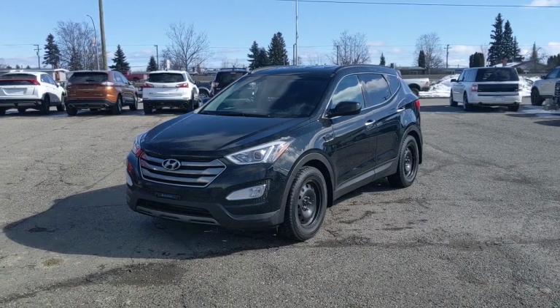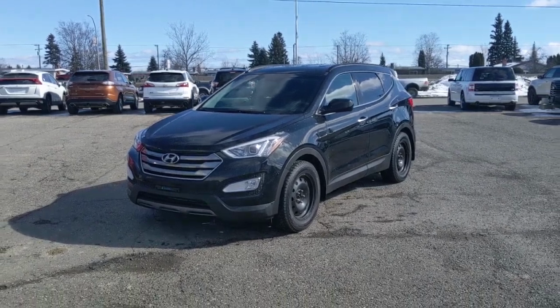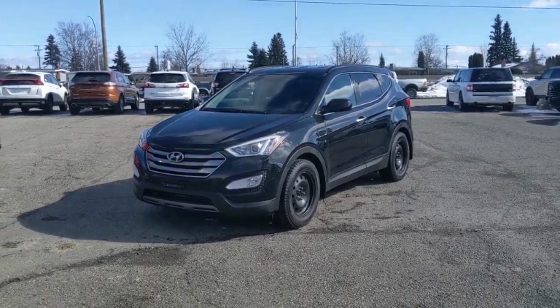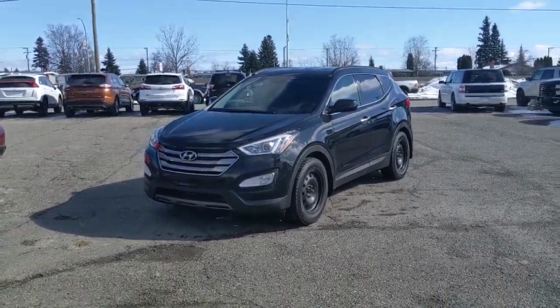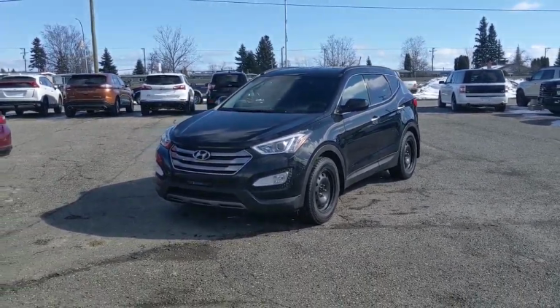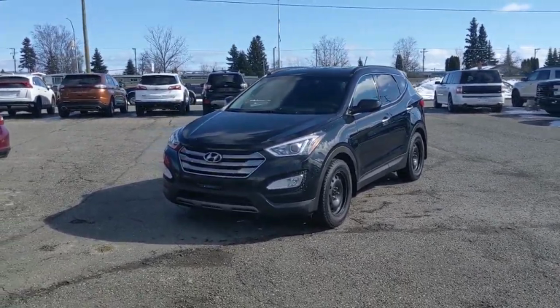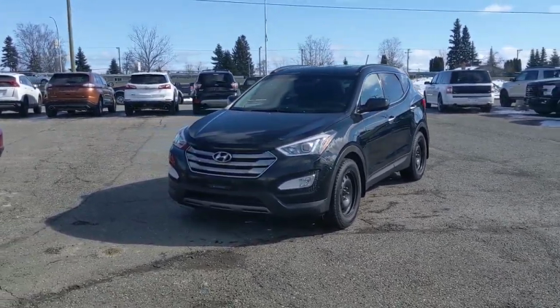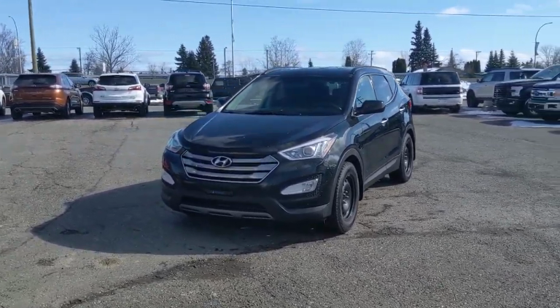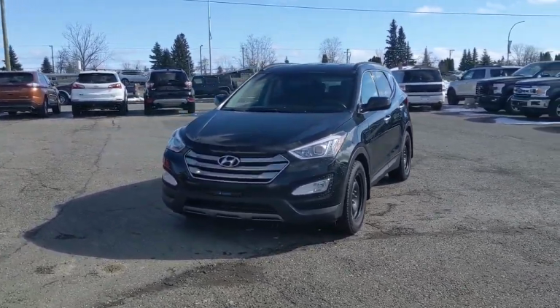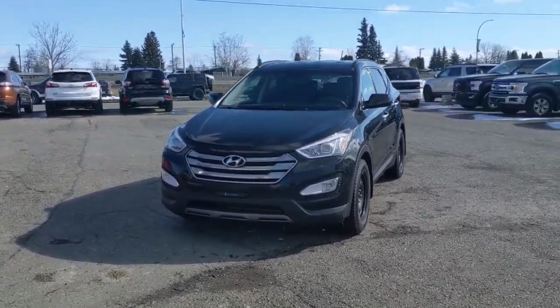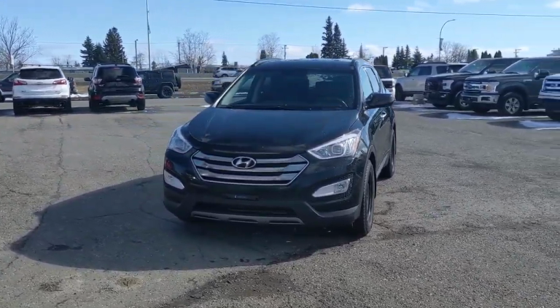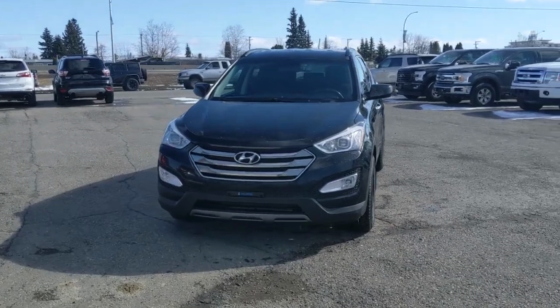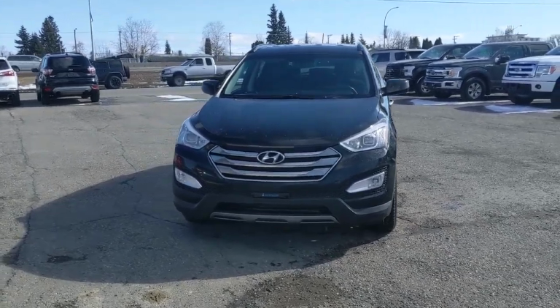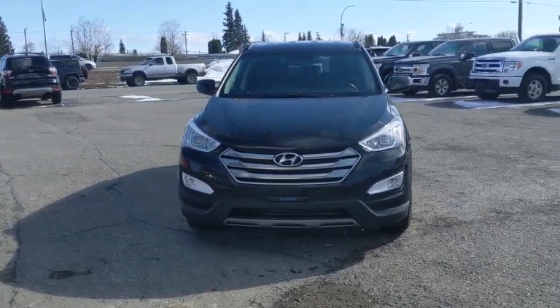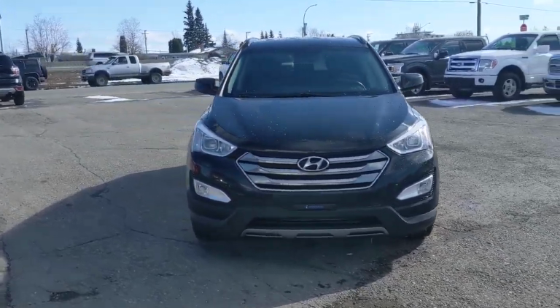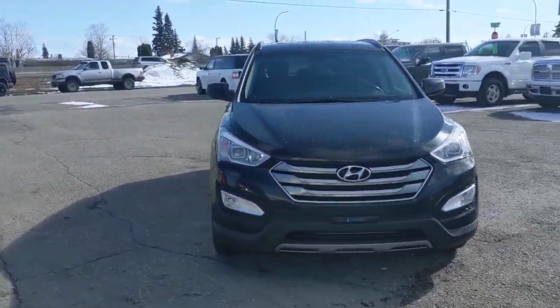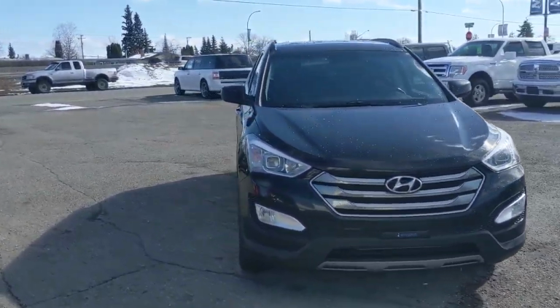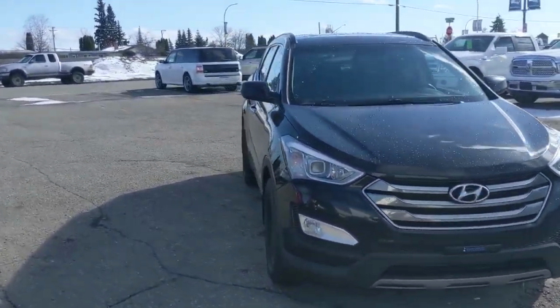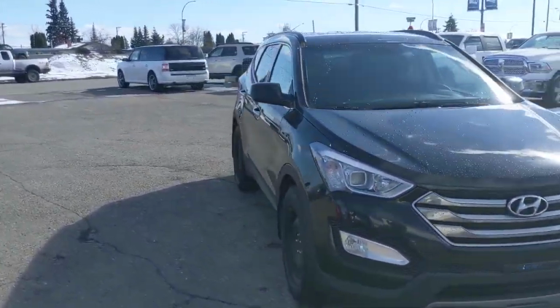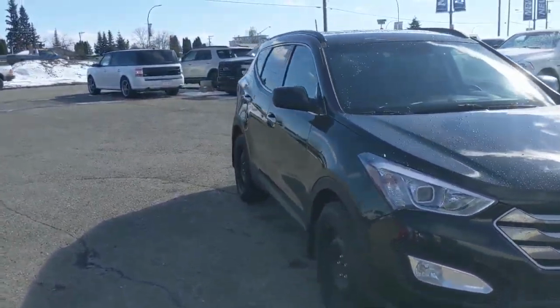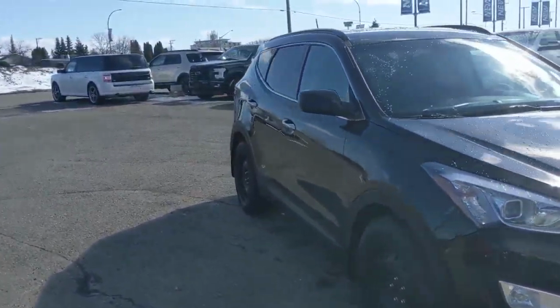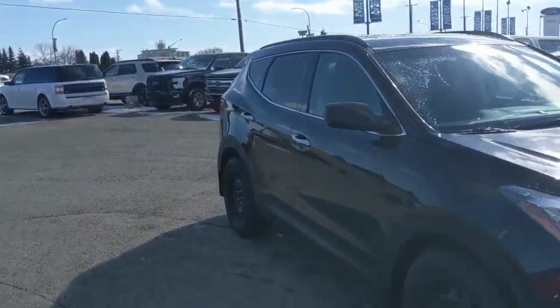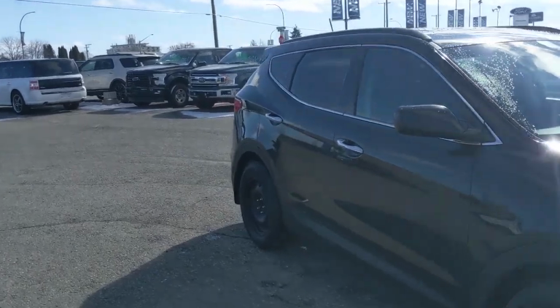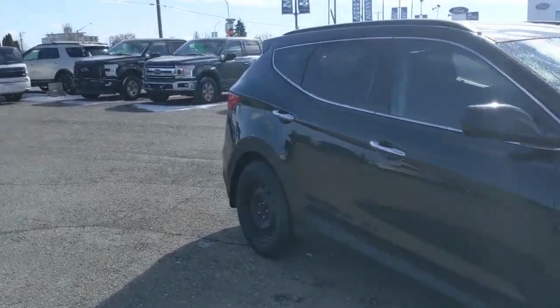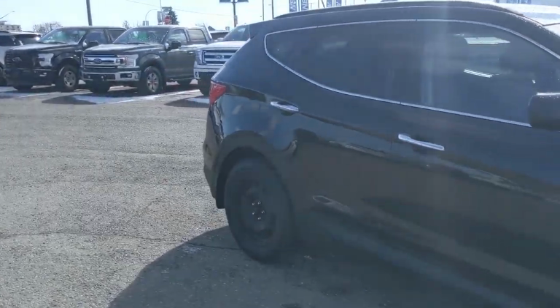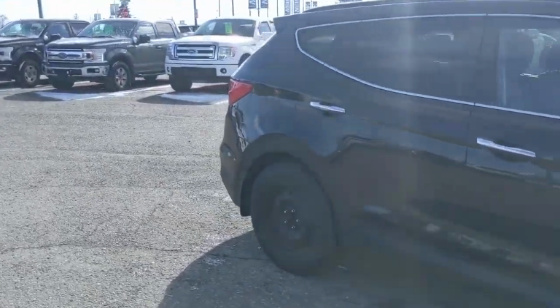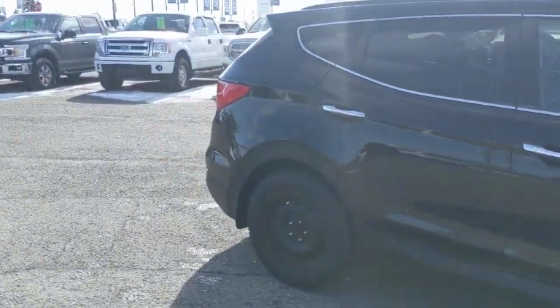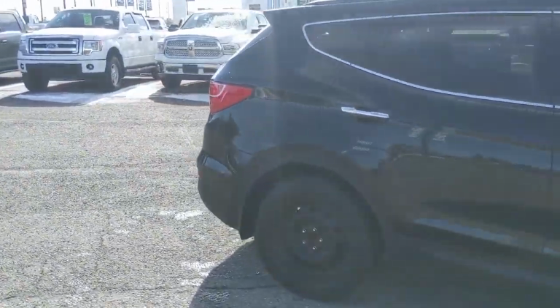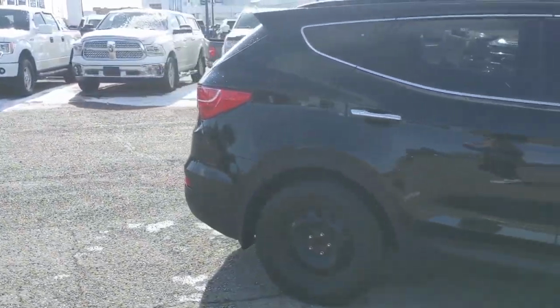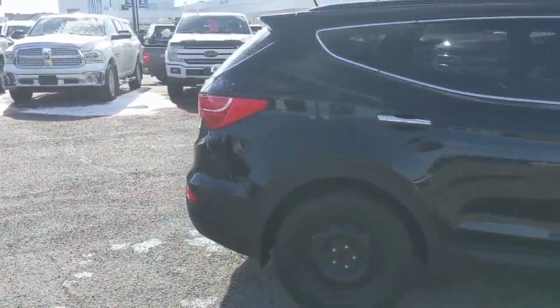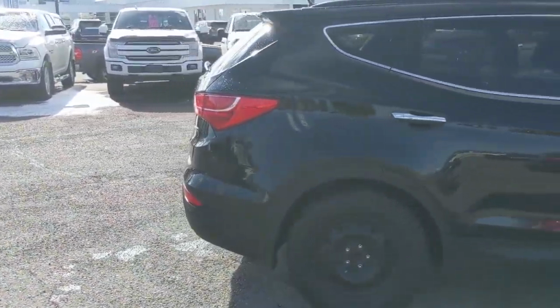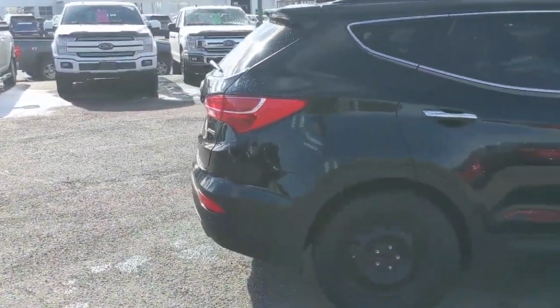Hello, this is Eric at the Prince George Ford Pre-owned Supercenter and we're taking a look at the 2016 Hyundai Santa Fe Sport, powered by a 2.4 liter engine providing you with excellent fuel efficiency for getting around. It's recently been detailed so it's nice and clean, but let's take a look inside.